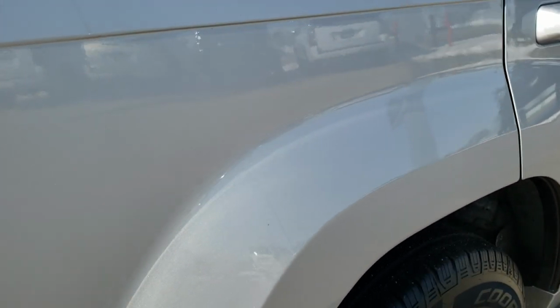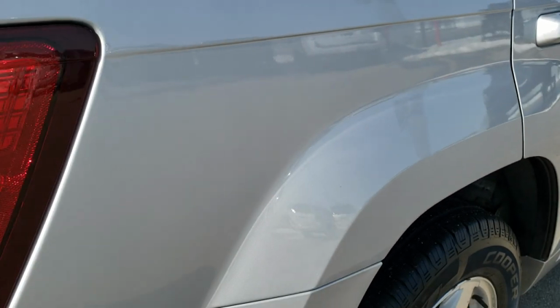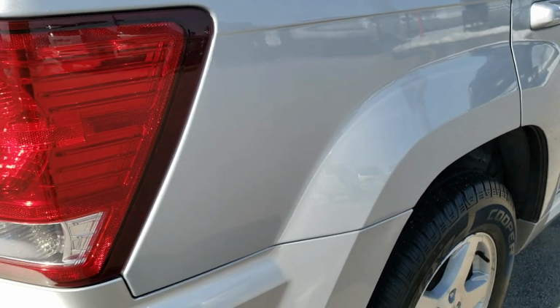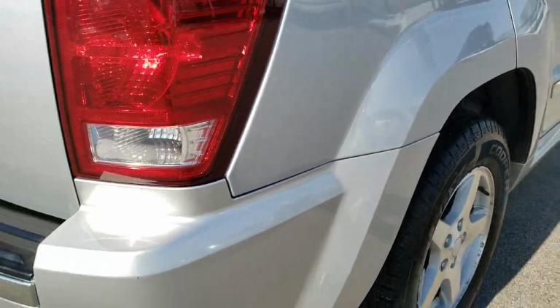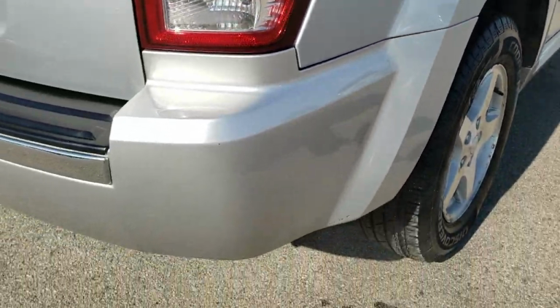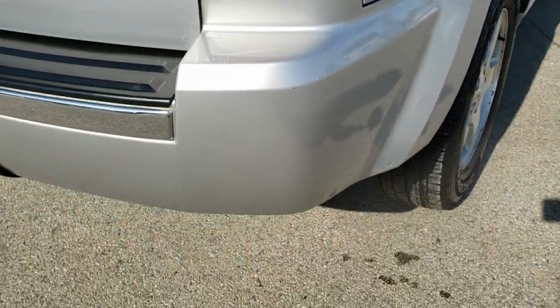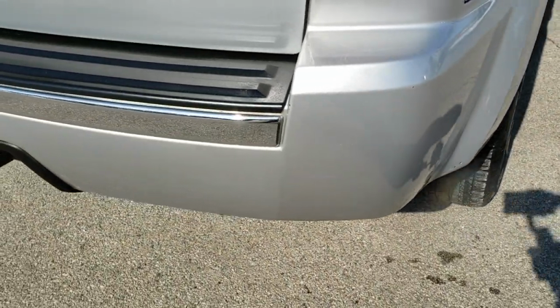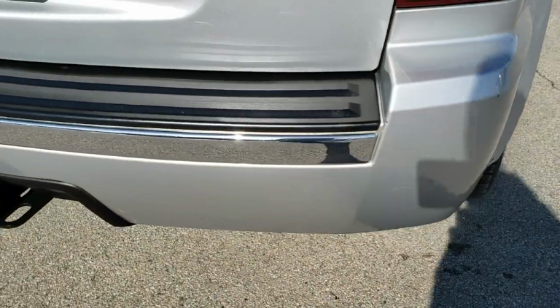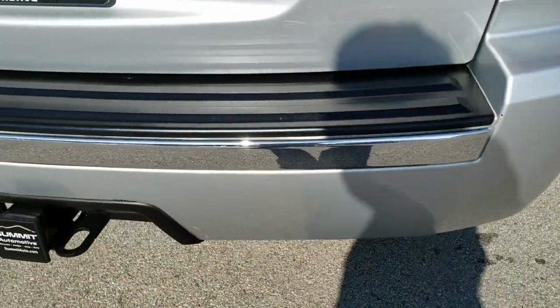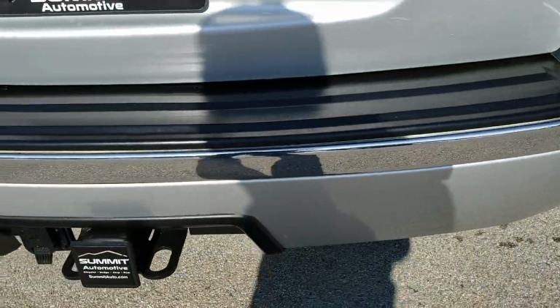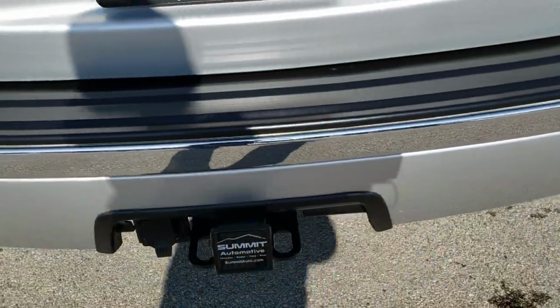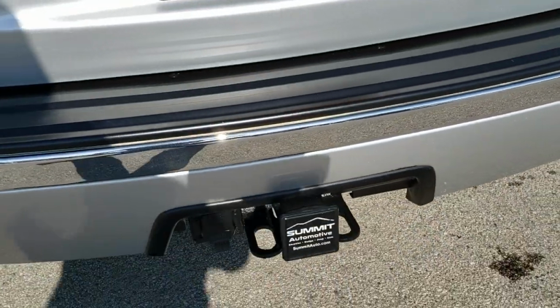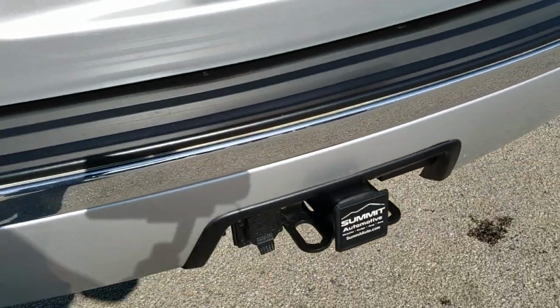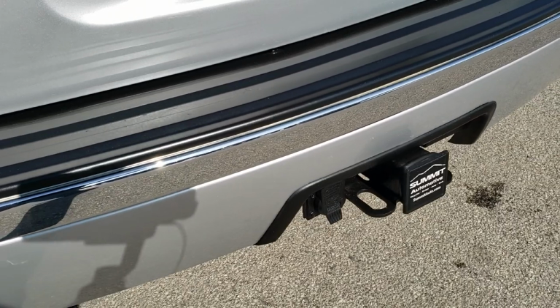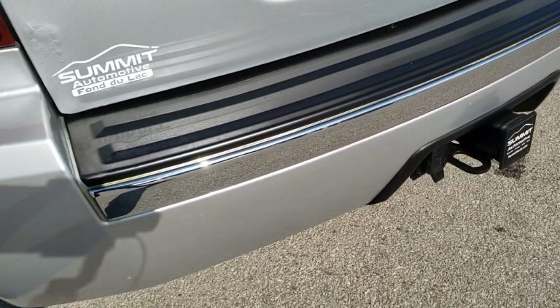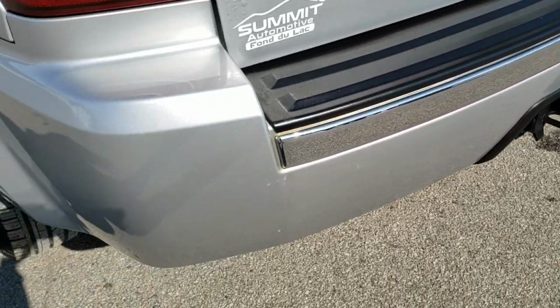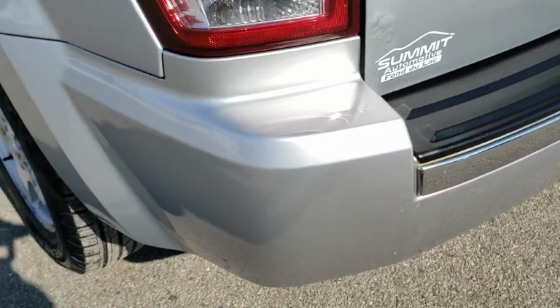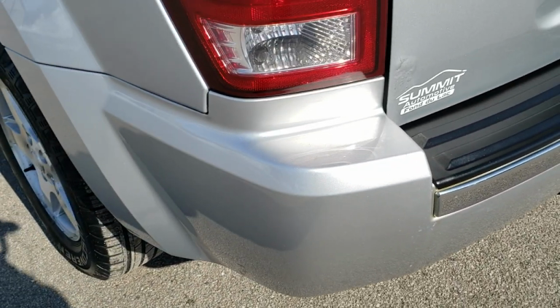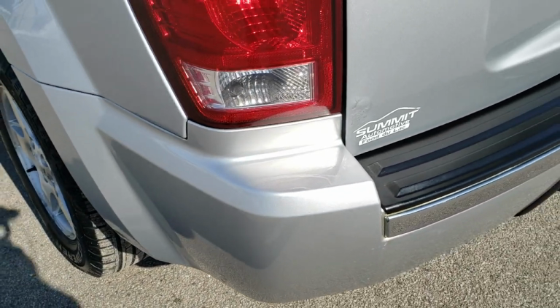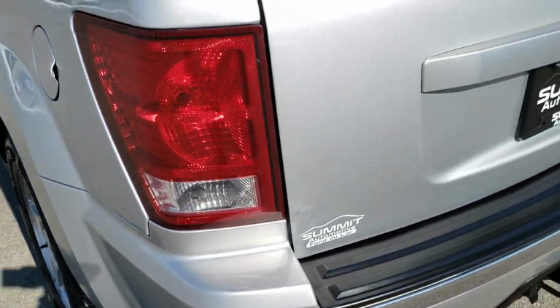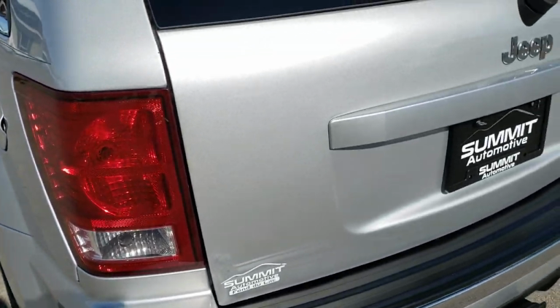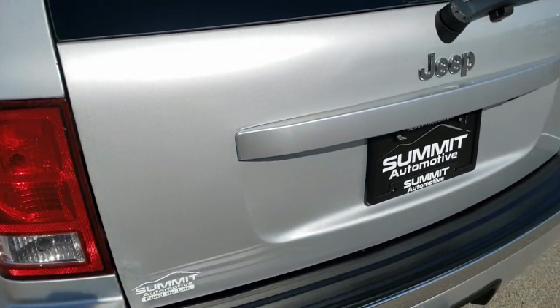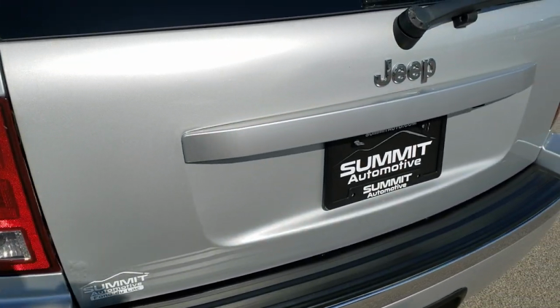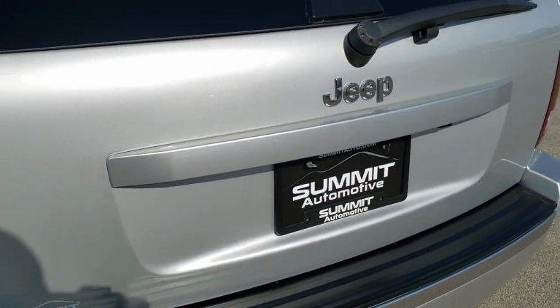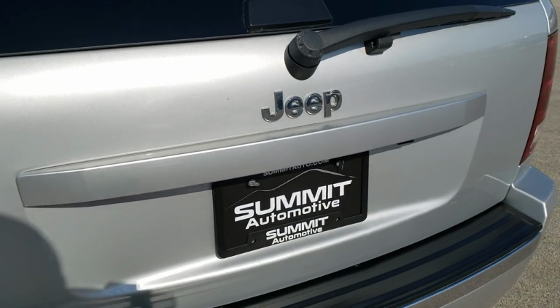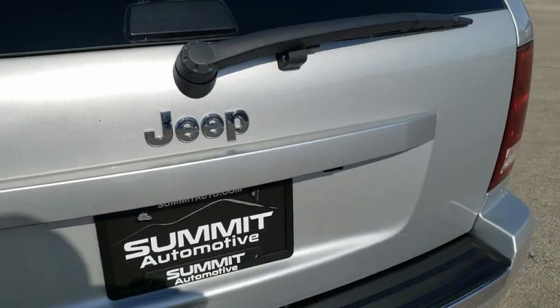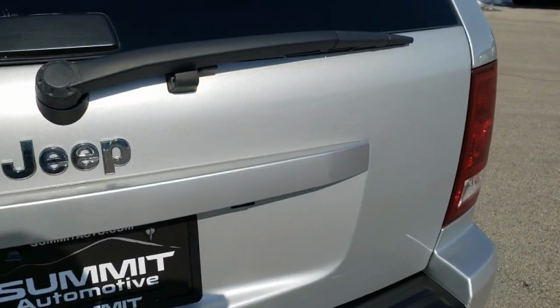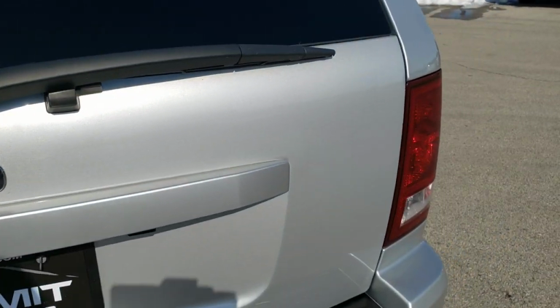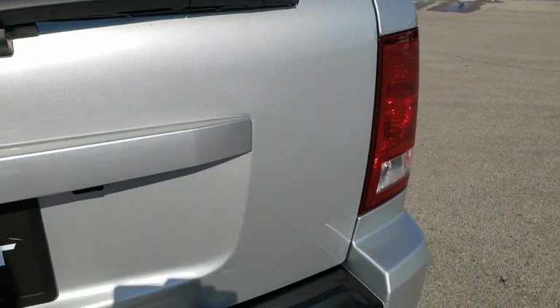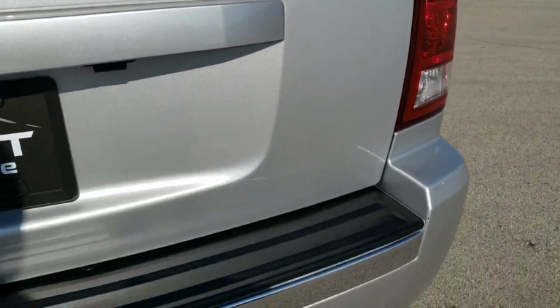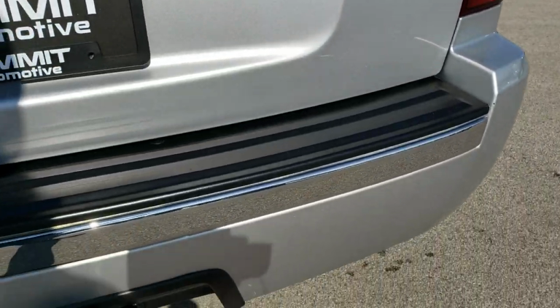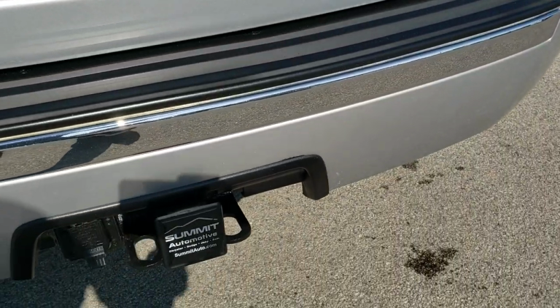That's why we offer the Summit Auto Fast Pass option in the upper right-hand part of the screen — a link right to our website where you can apply for financing, get pre-approved, see a payment quote, even appraise a trade, all from the comfort of your own home. So that when you get here, you're pretty much ready to go. All you've got to do is drive the vehicle and love it.